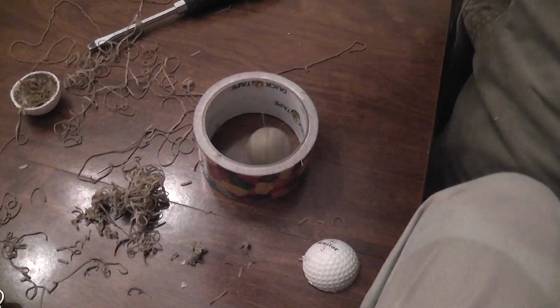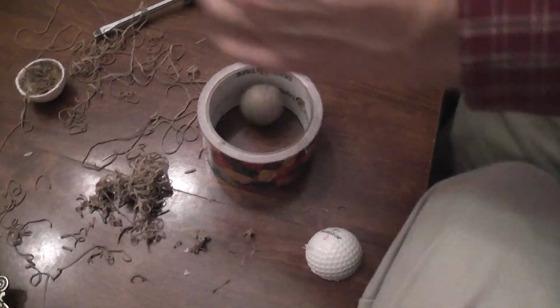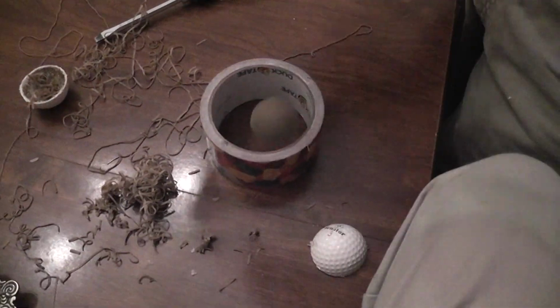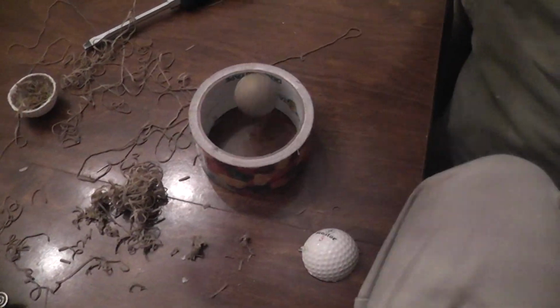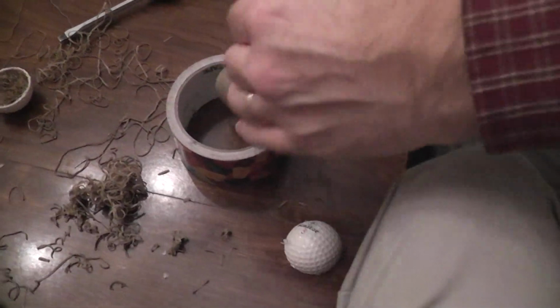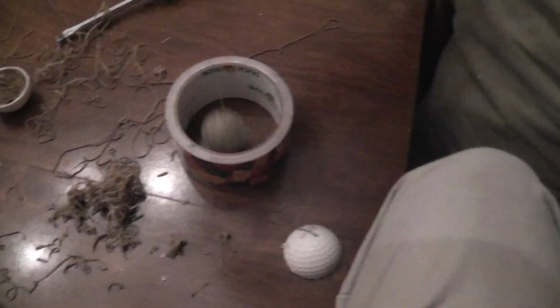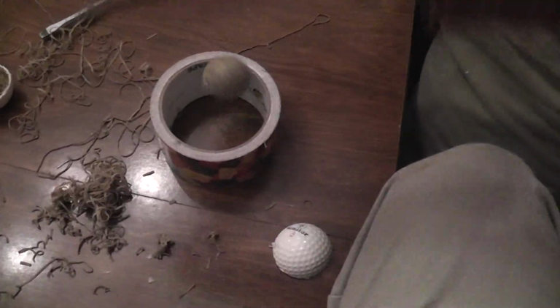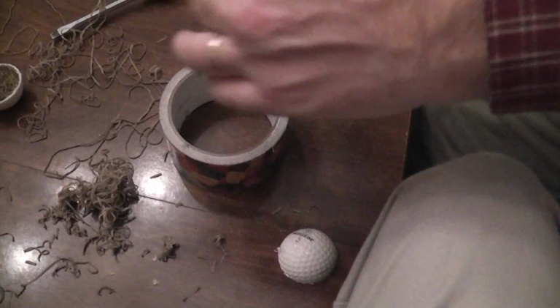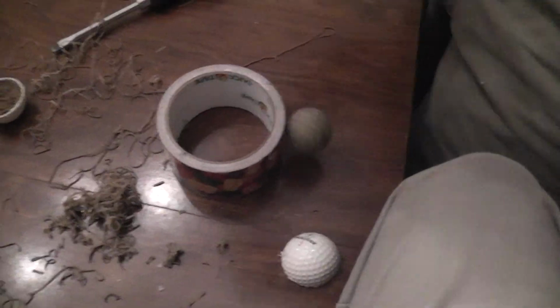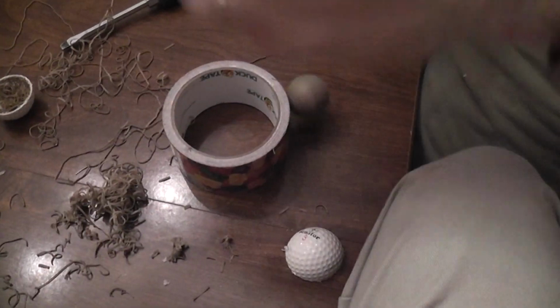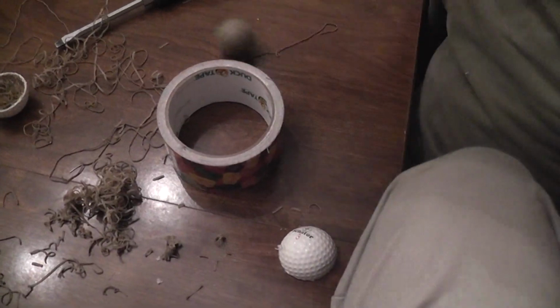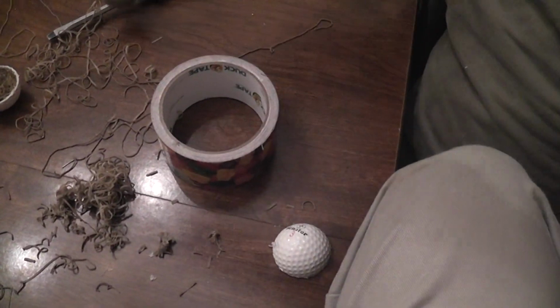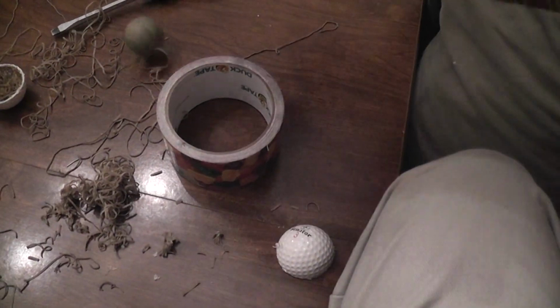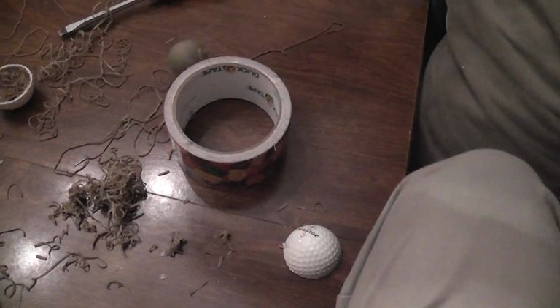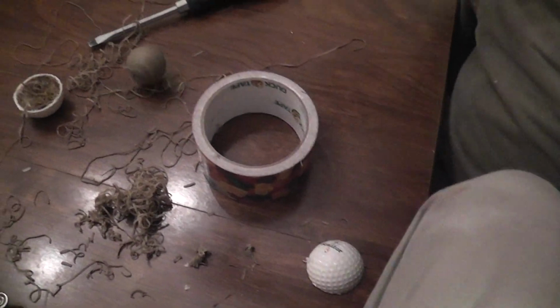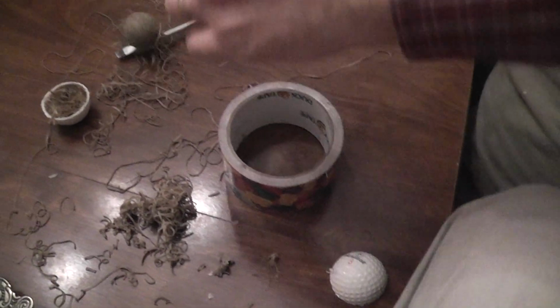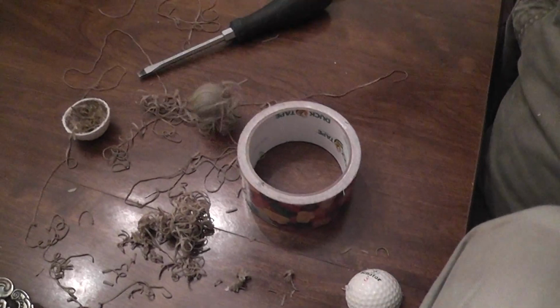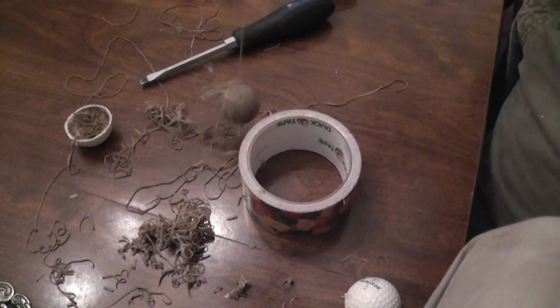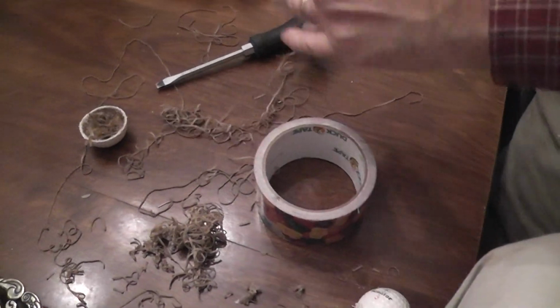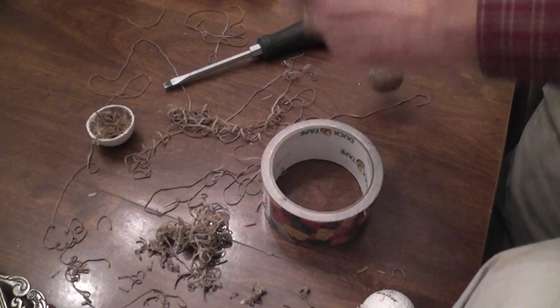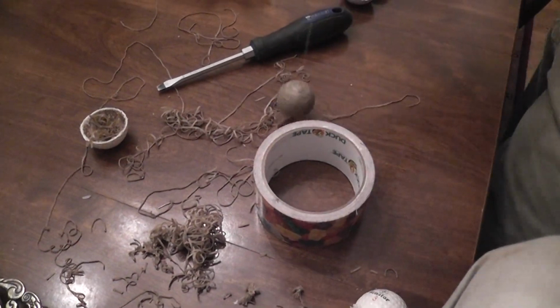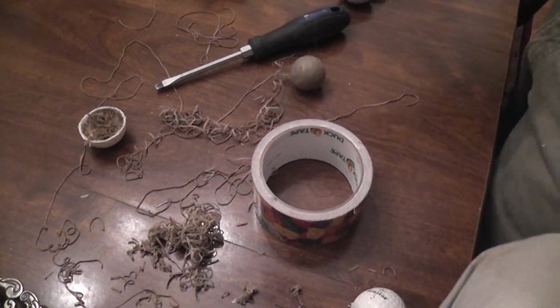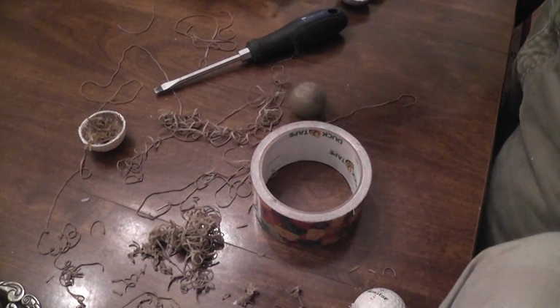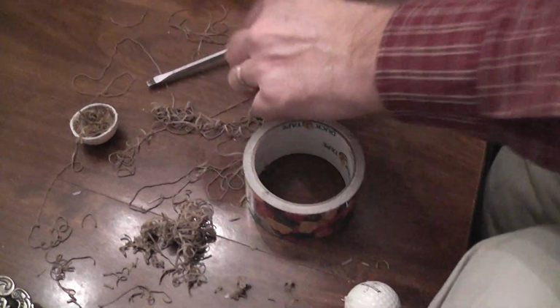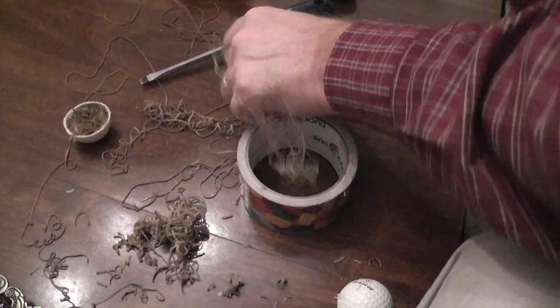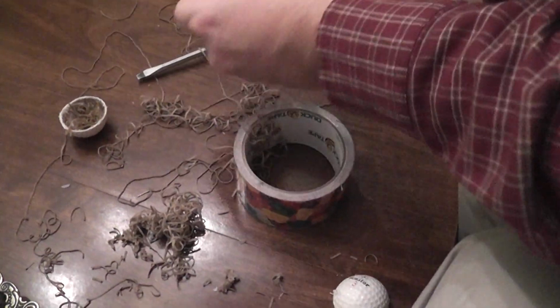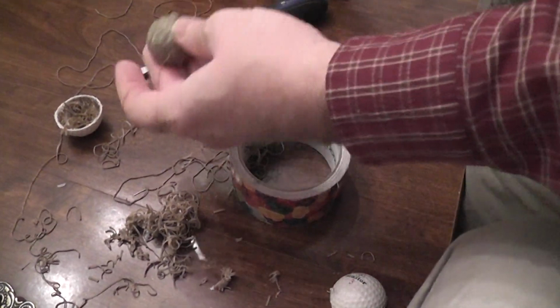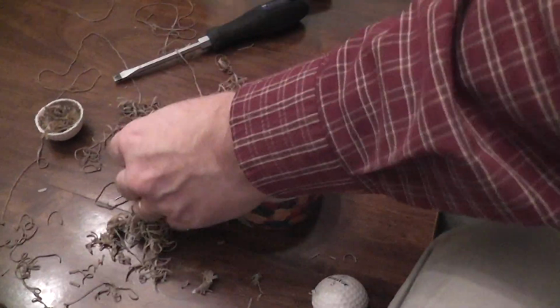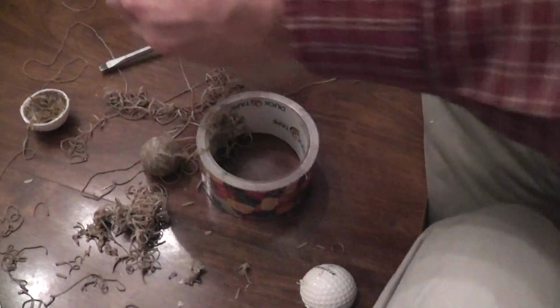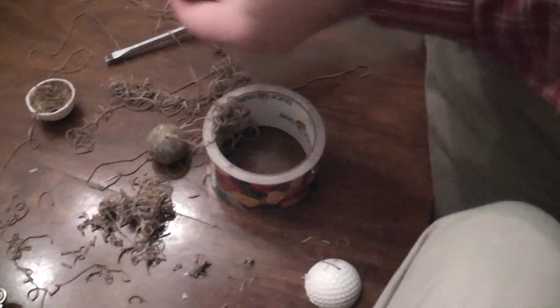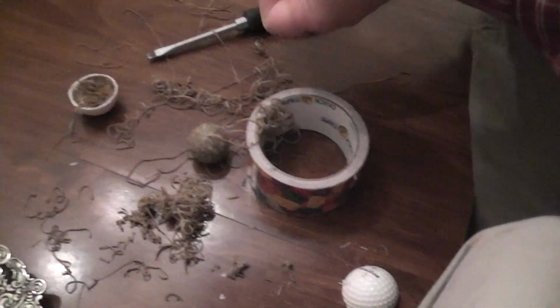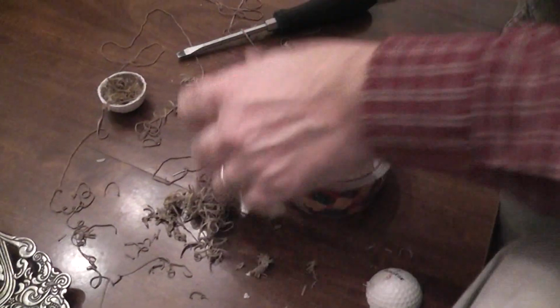It doesn't seem to be getting any smaller. There's a lot of rubber bands here. Alright, we'll just cut to the chase. Enough of that.